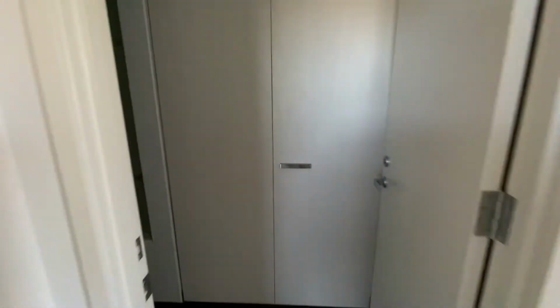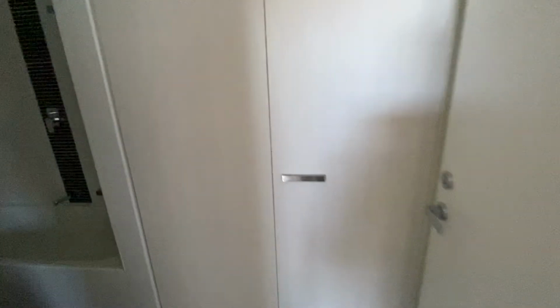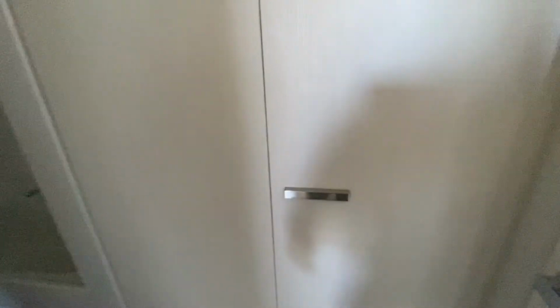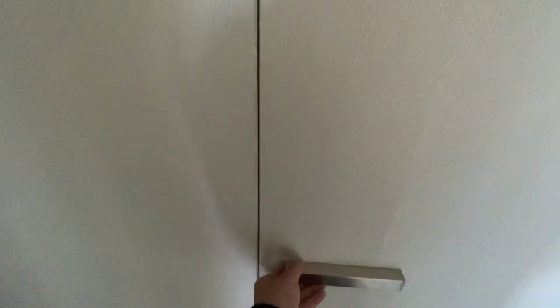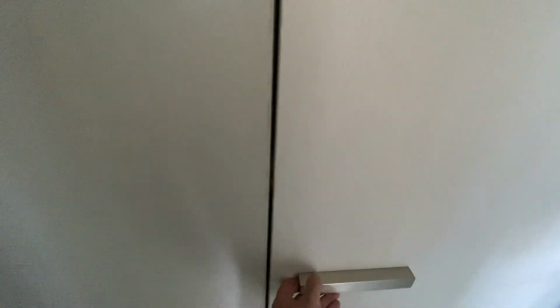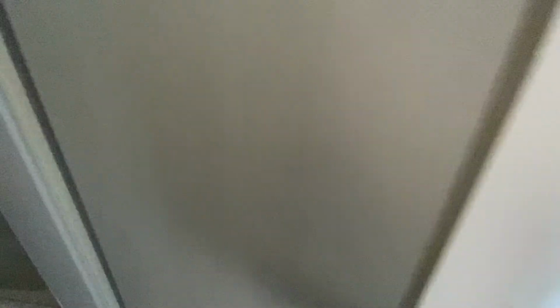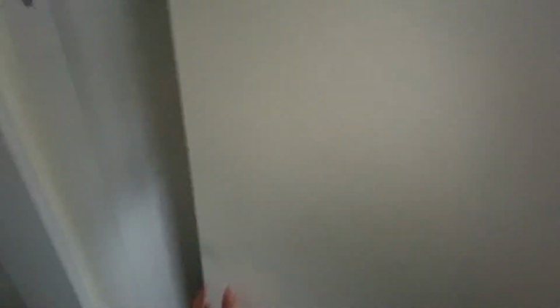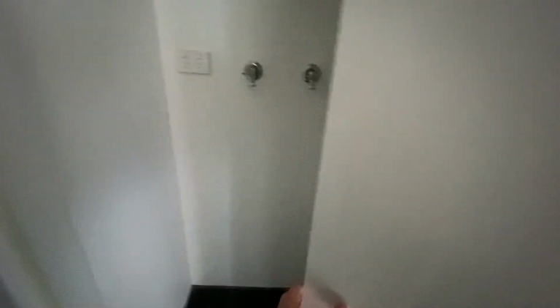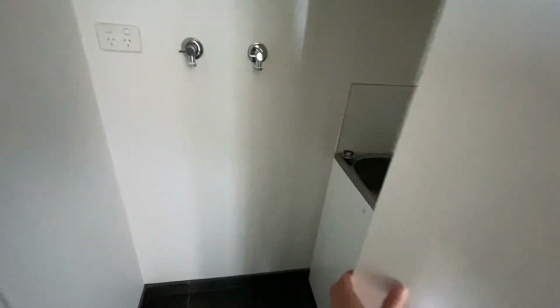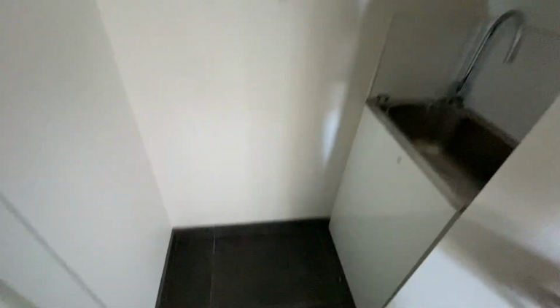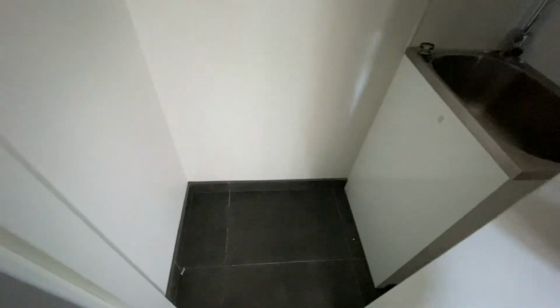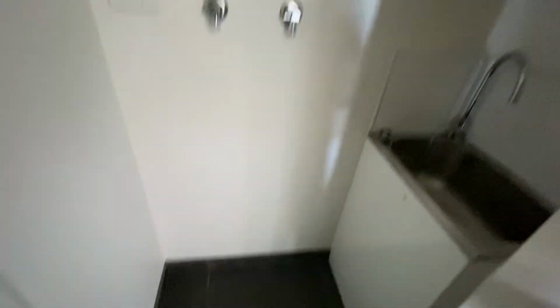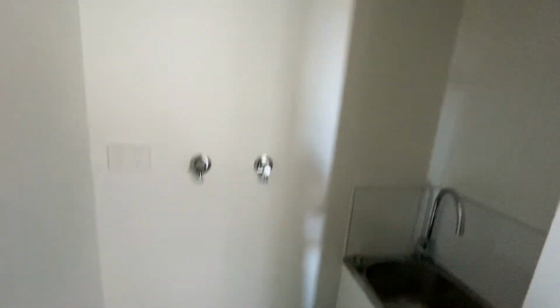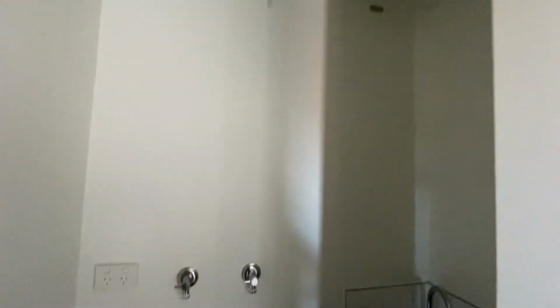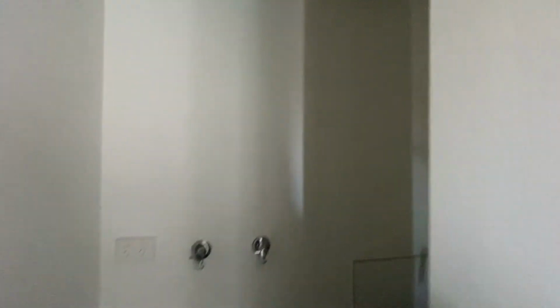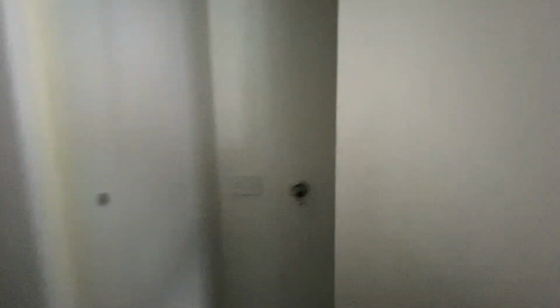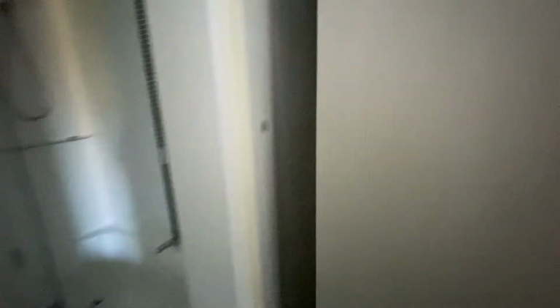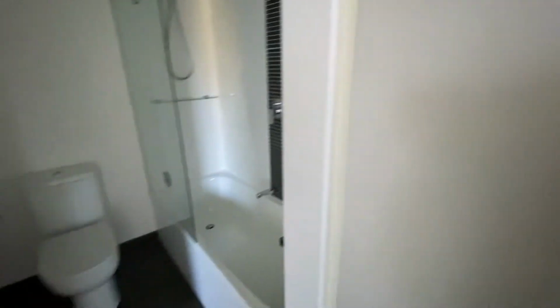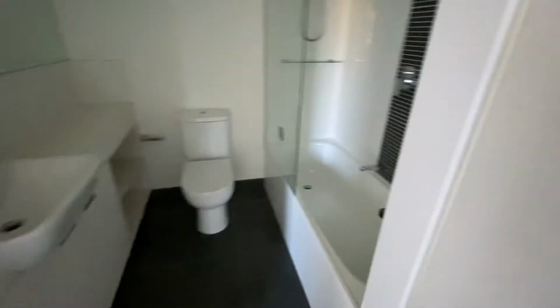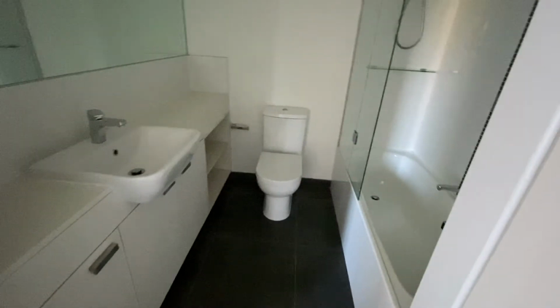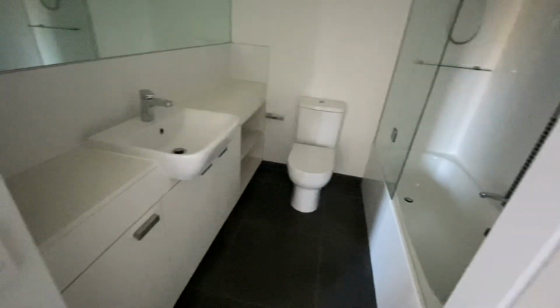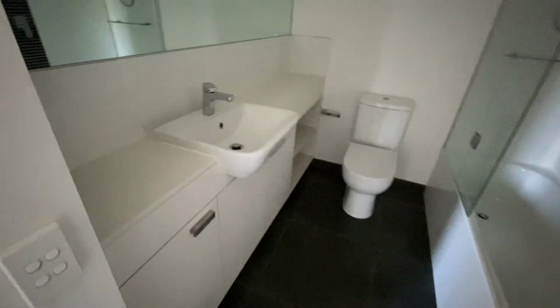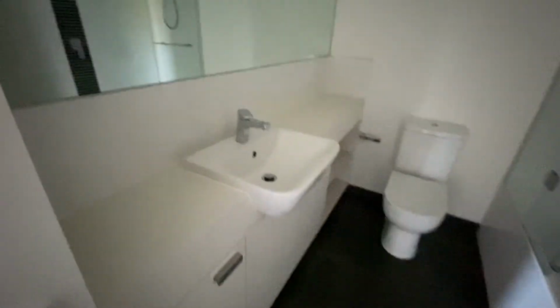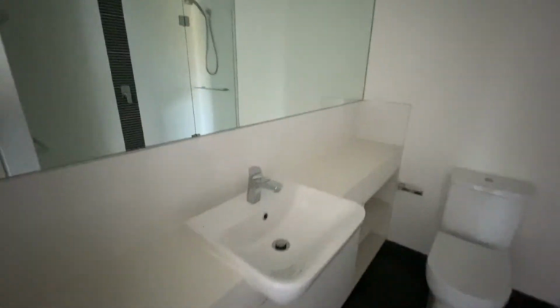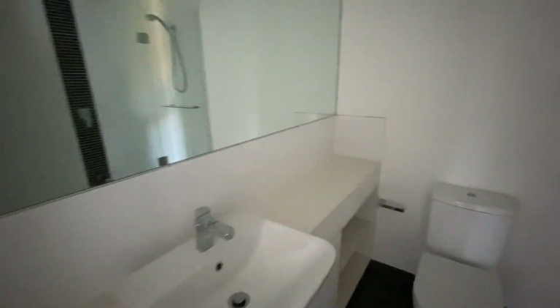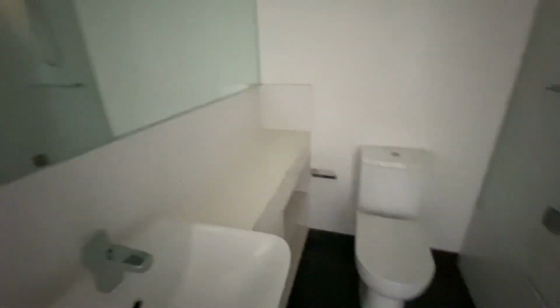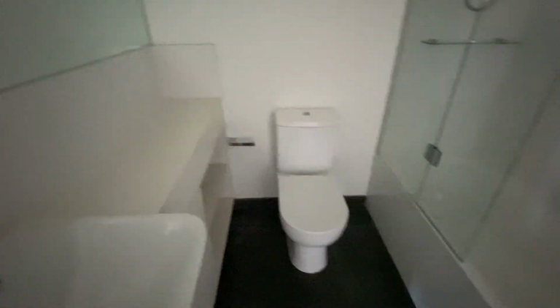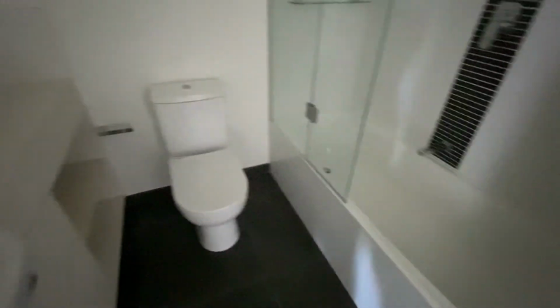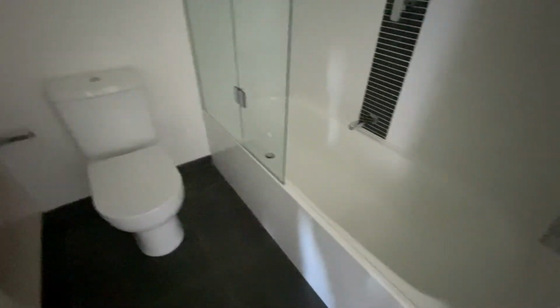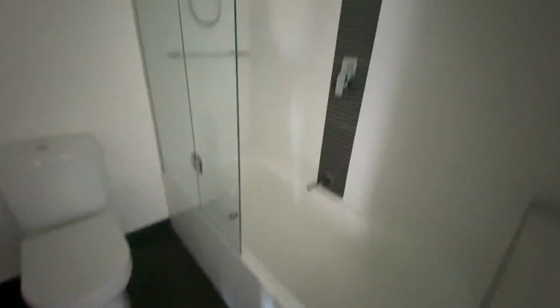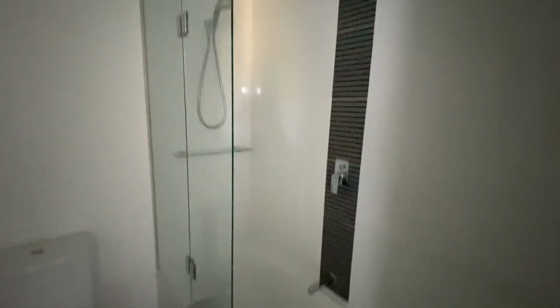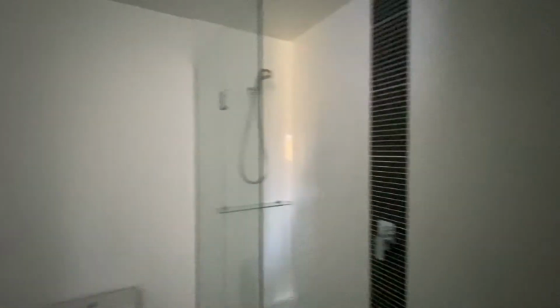The bathroom and the laundry inside. A large bathtub and shower.